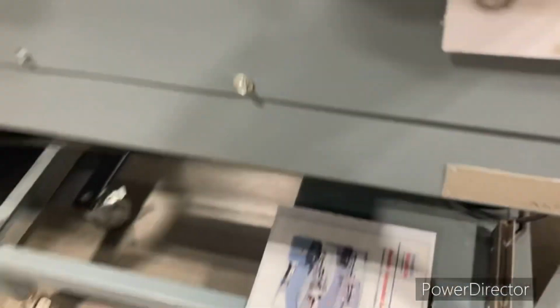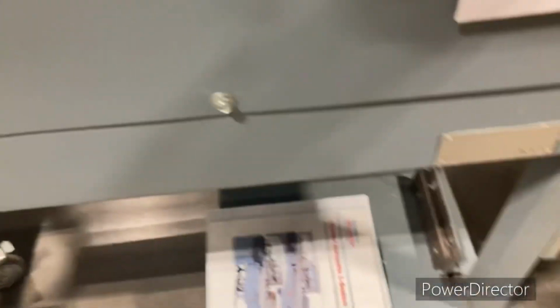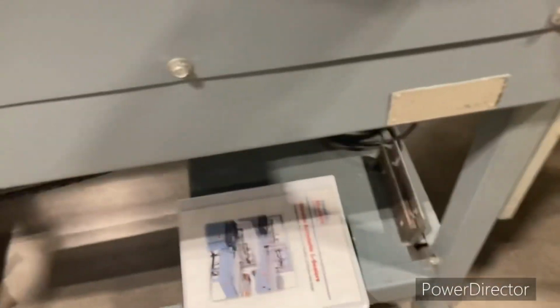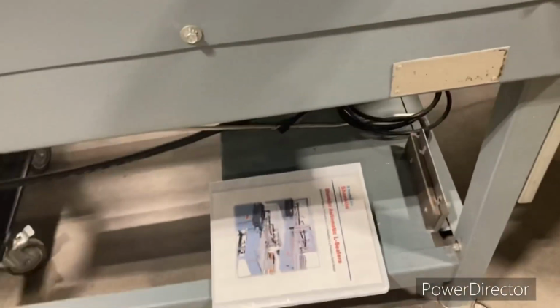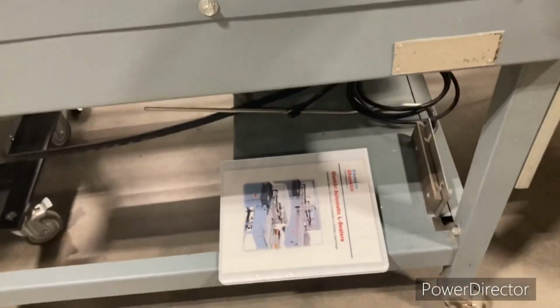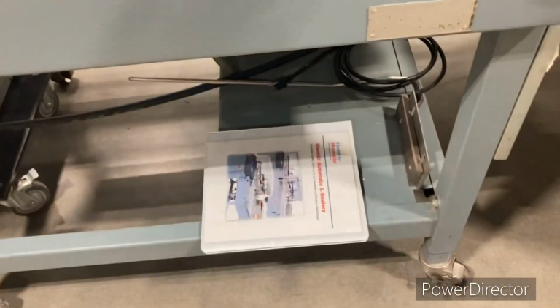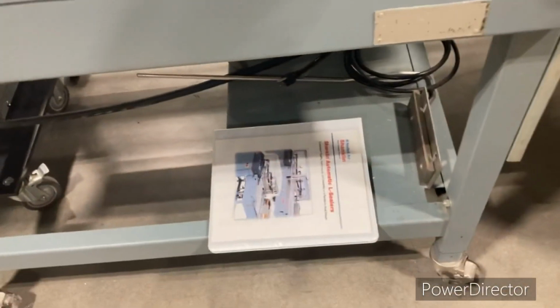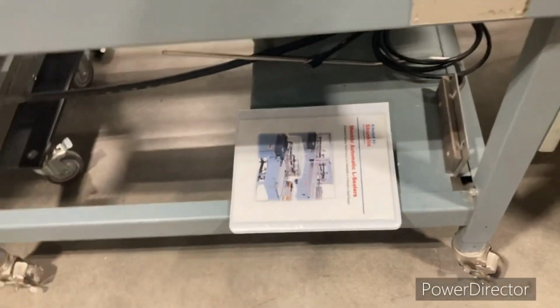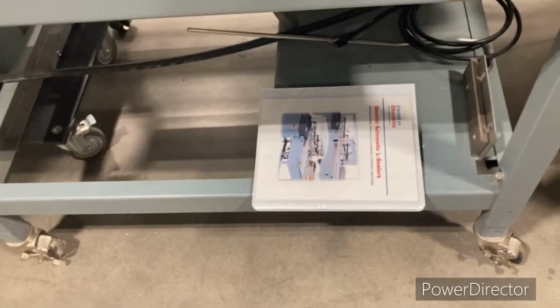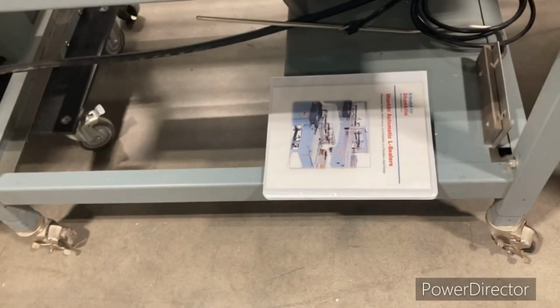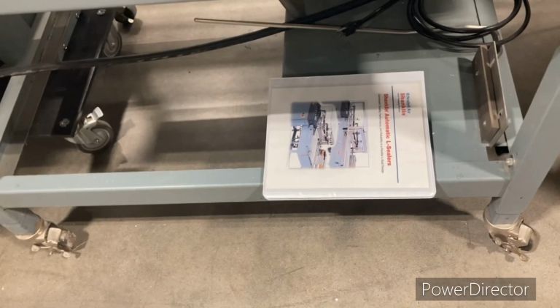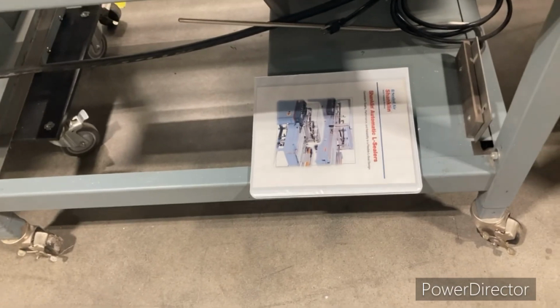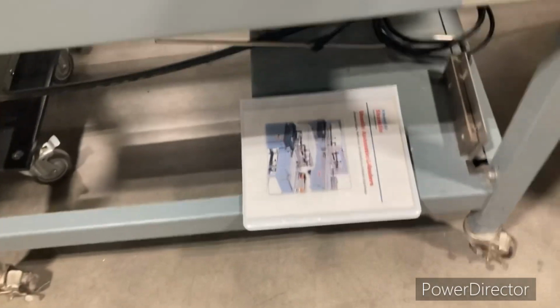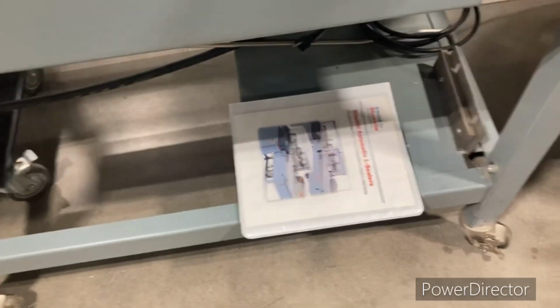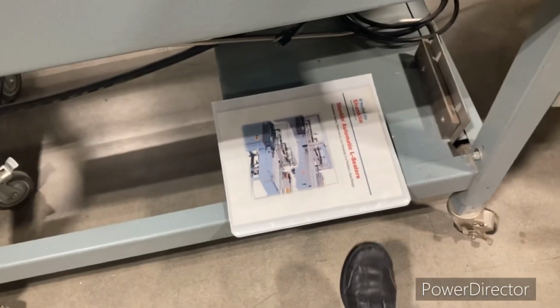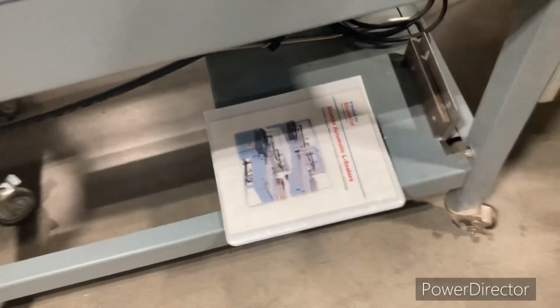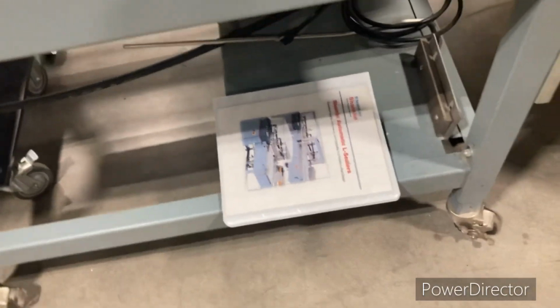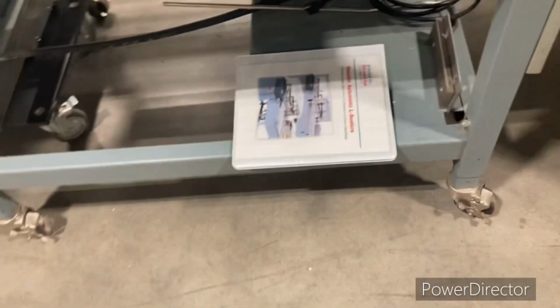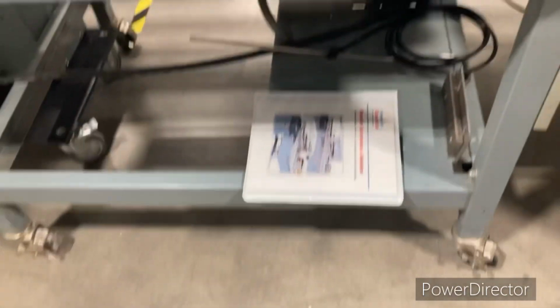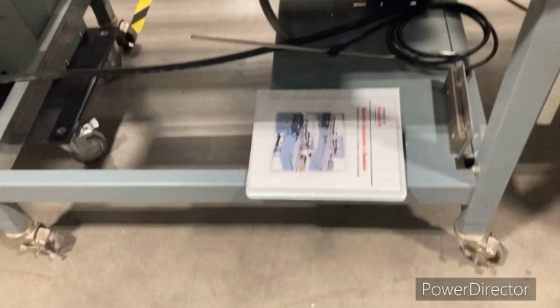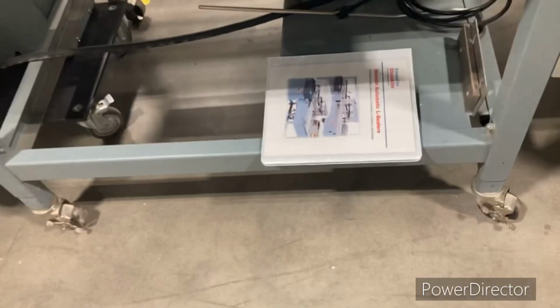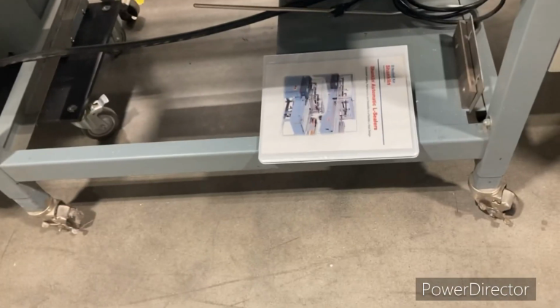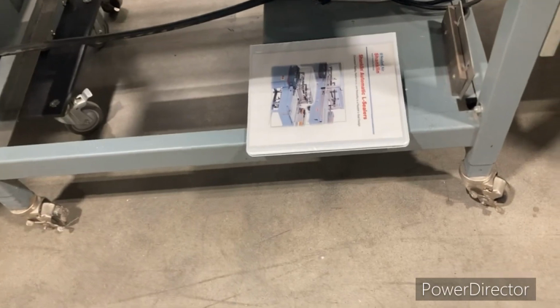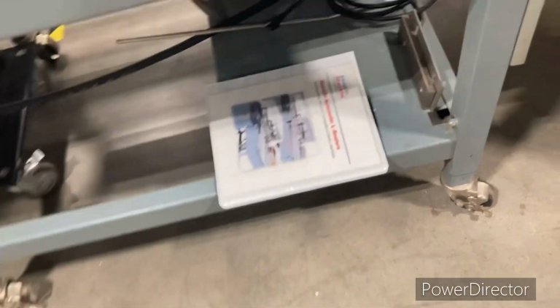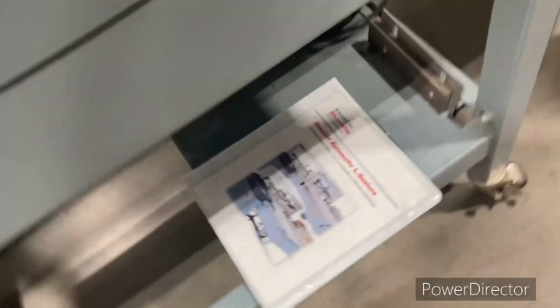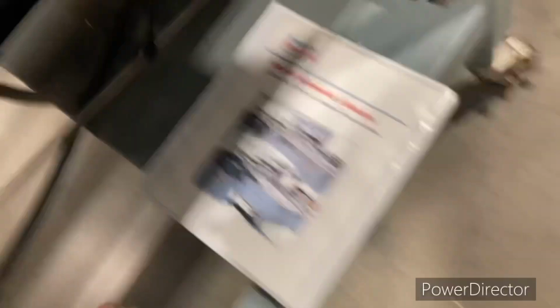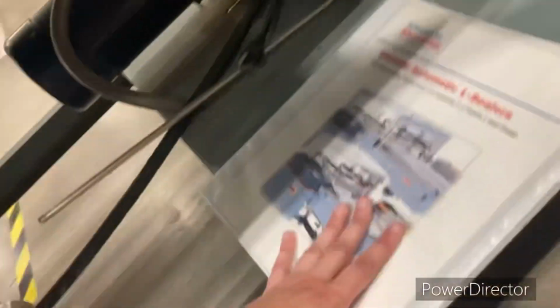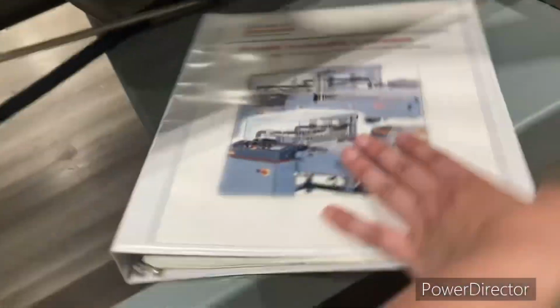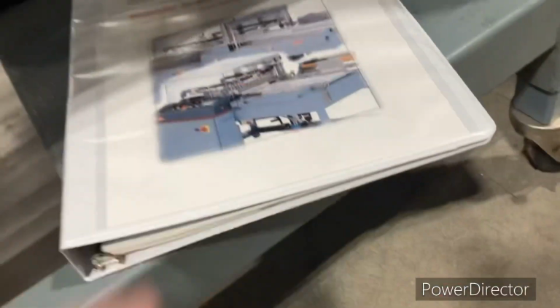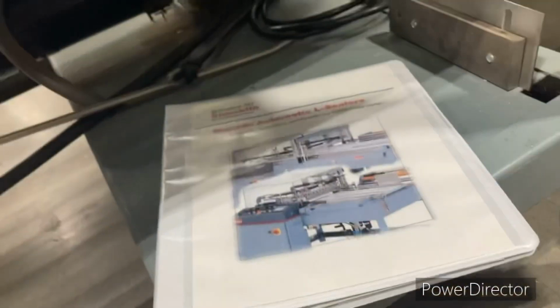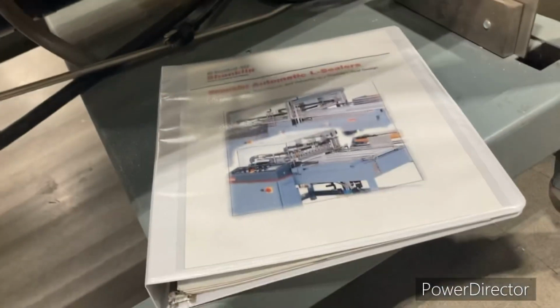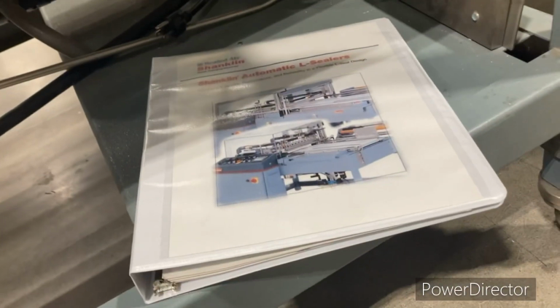So the issue here is it's not a really good place for that. I feel like it's way too easy for this to get knocked off, get dirty, get lost, and it probably has good information about the shrink wrap machine that we could use.